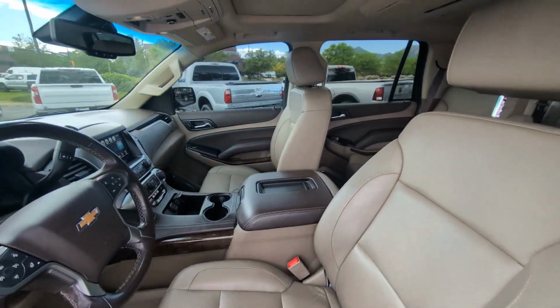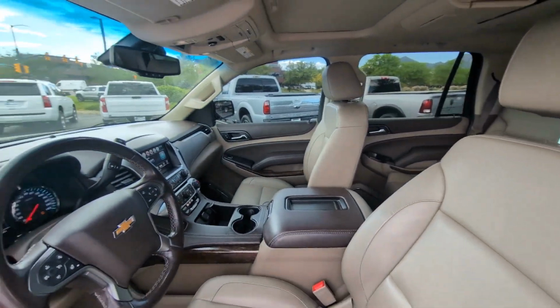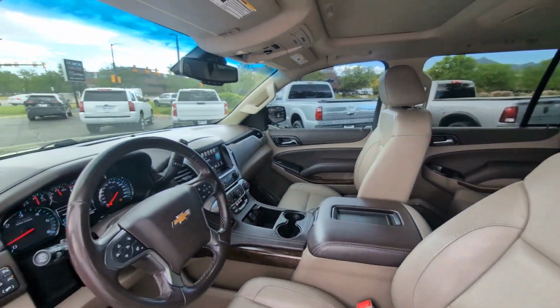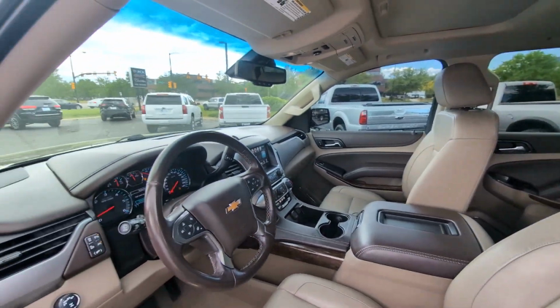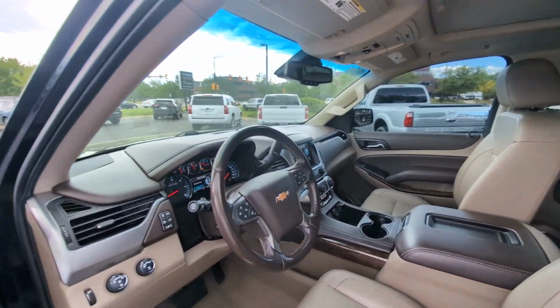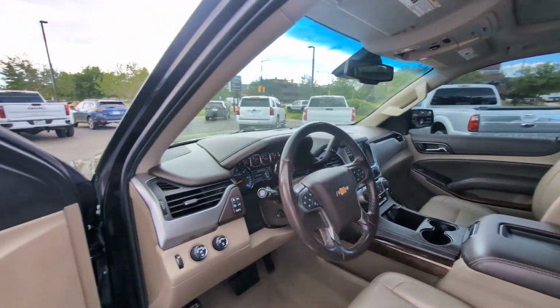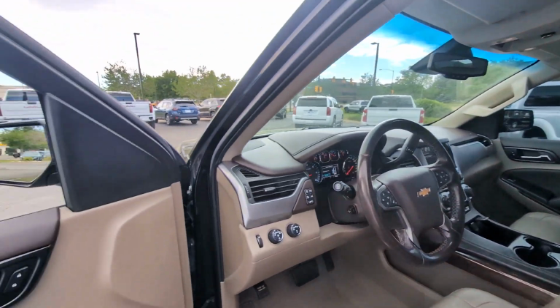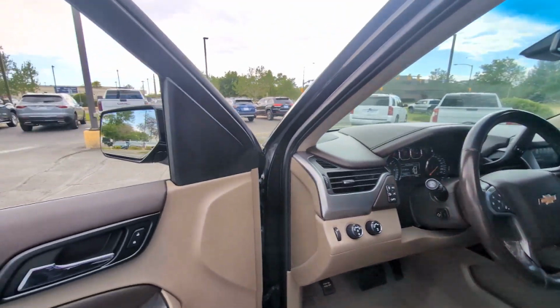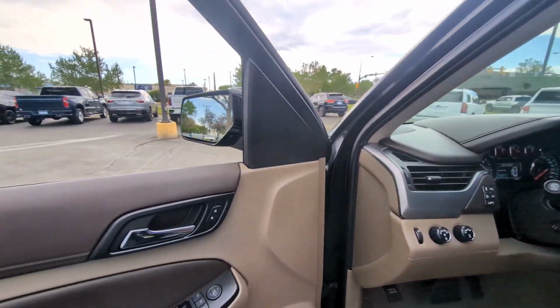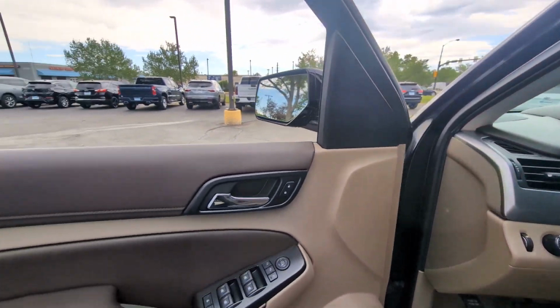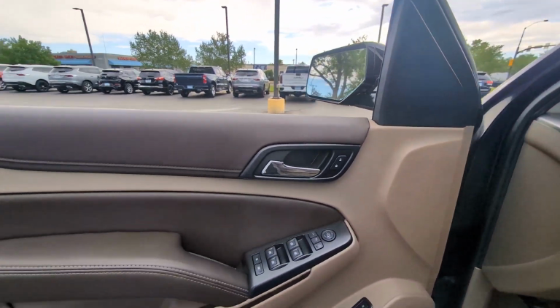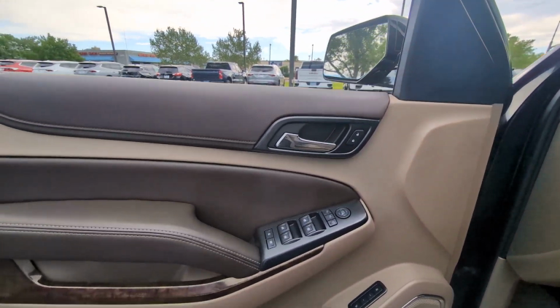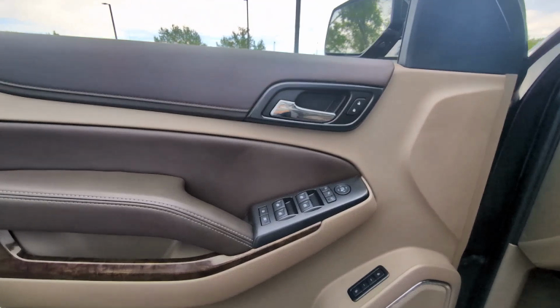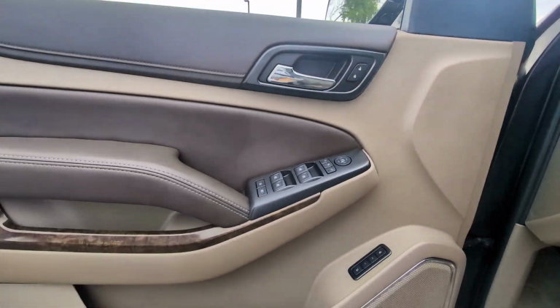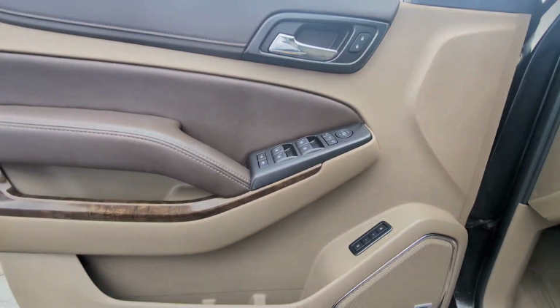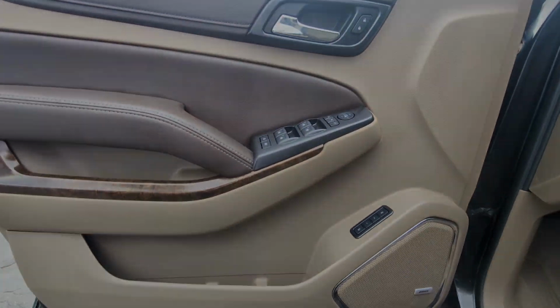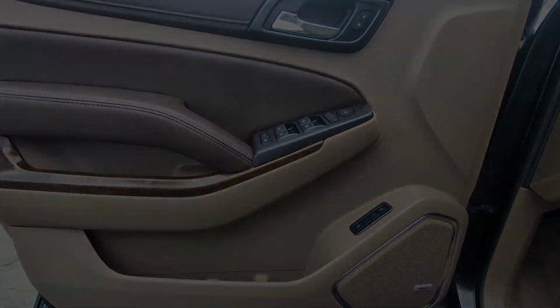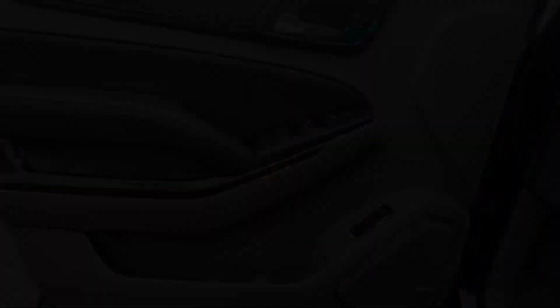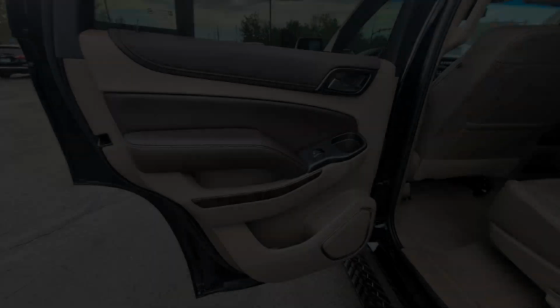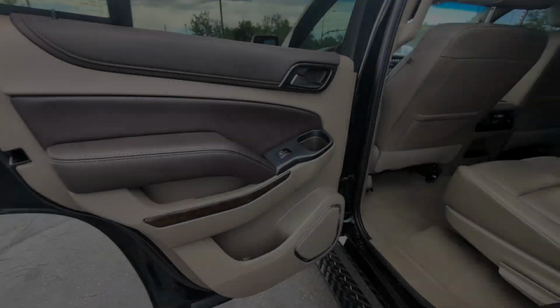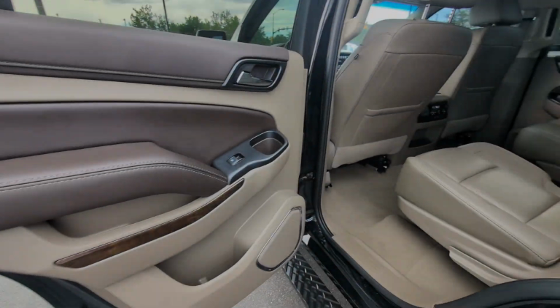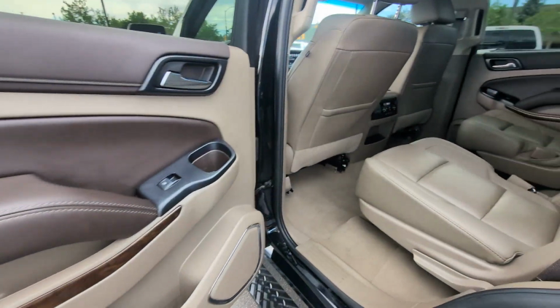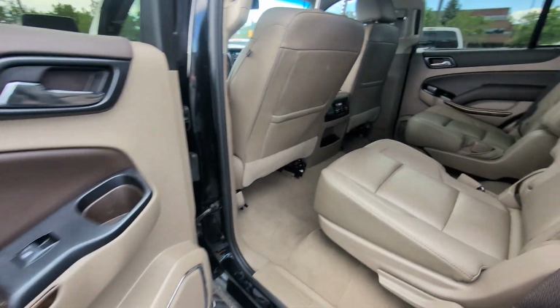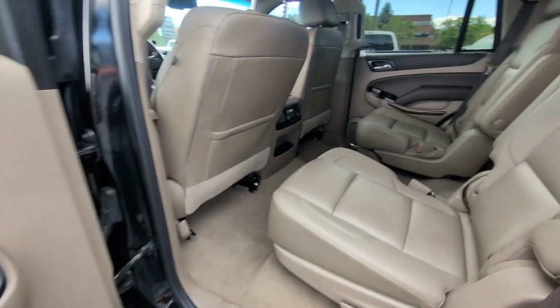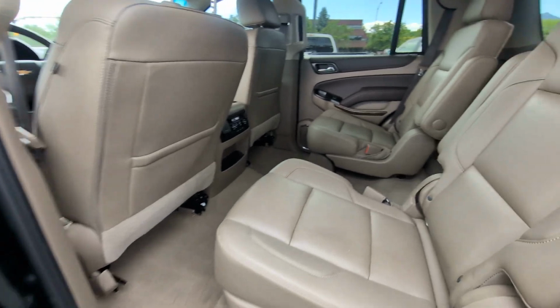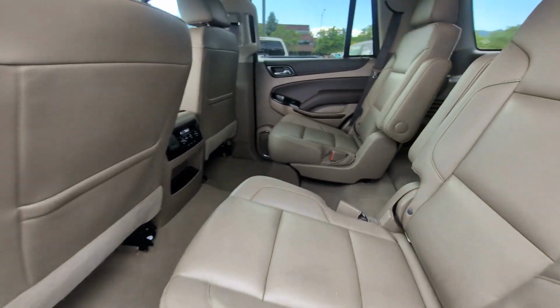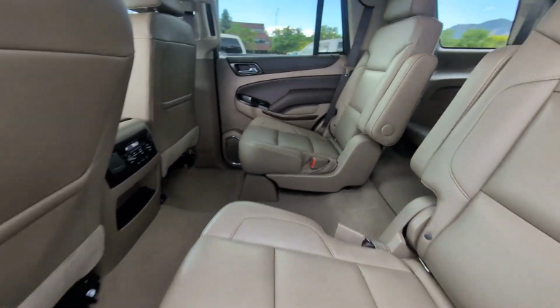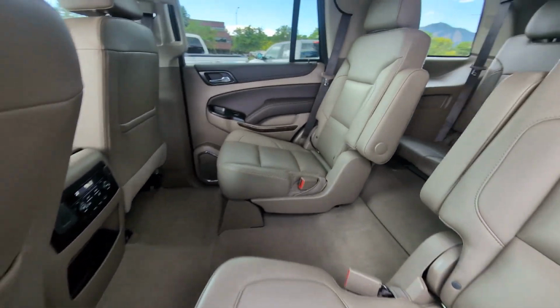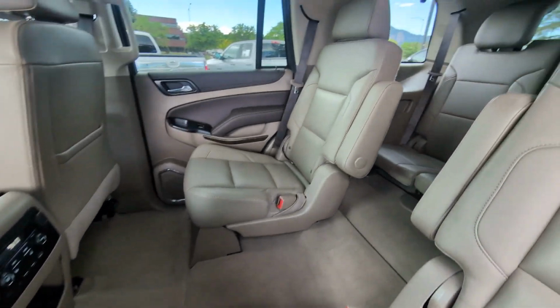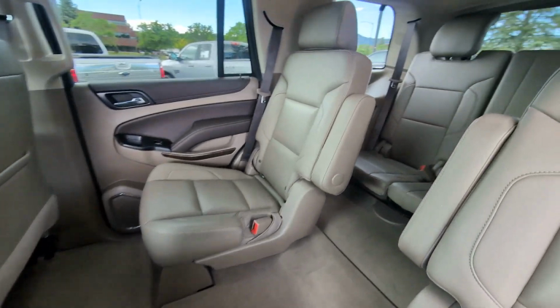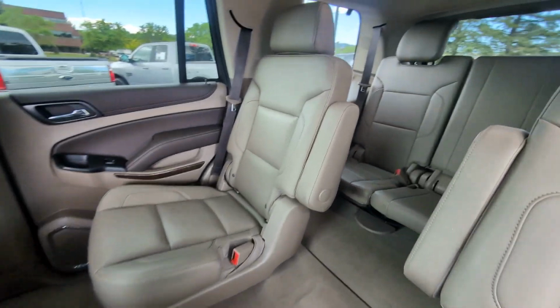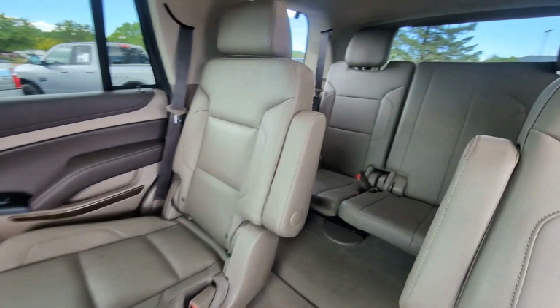Keyless Entry, Backup Camera, Fog Lamps, Premium Sound System. Escape to the calm, capable oasis of the Tahoe. Take it for a test drive.